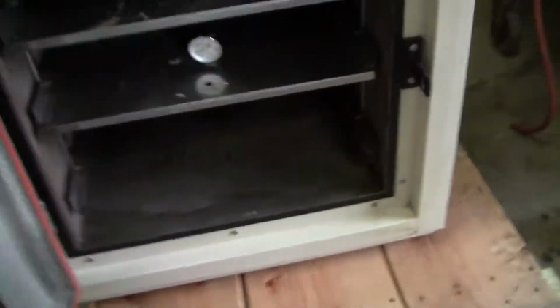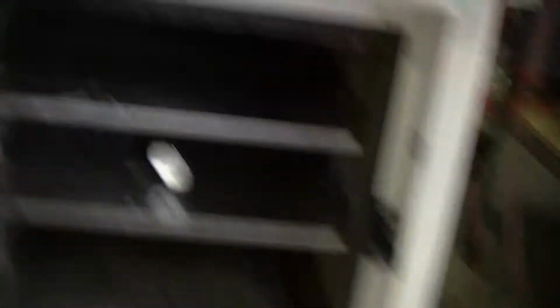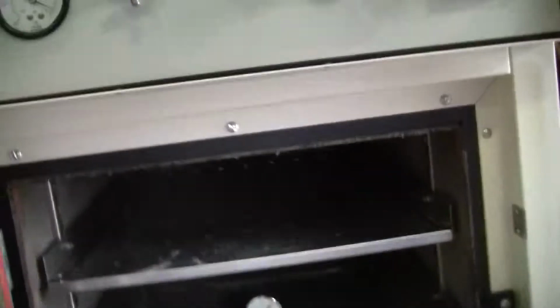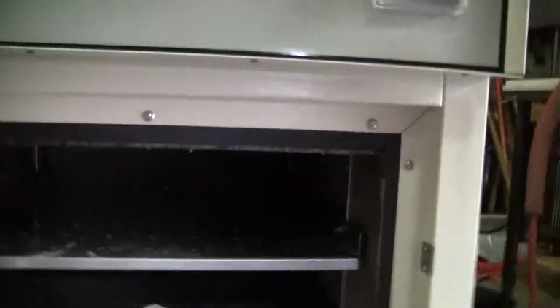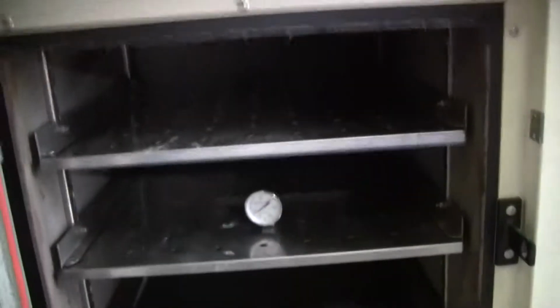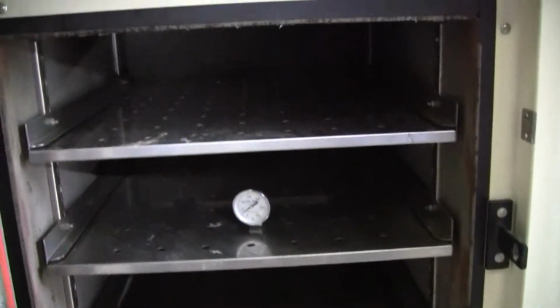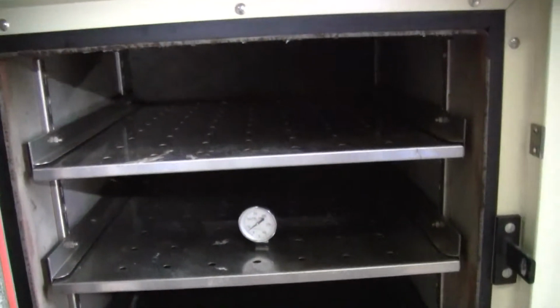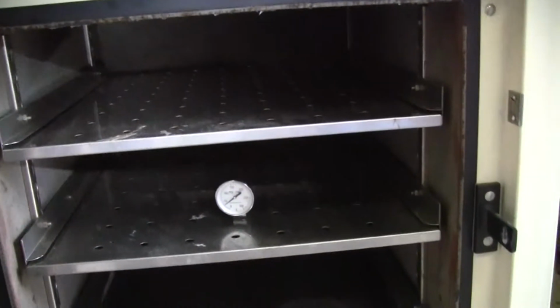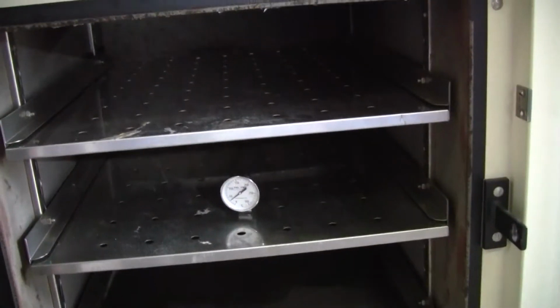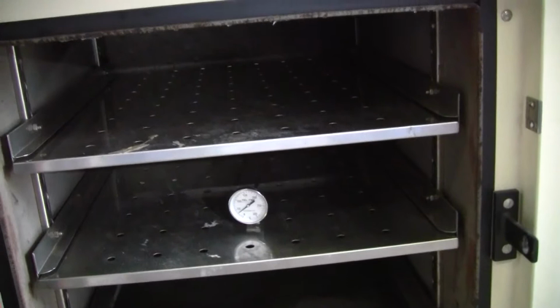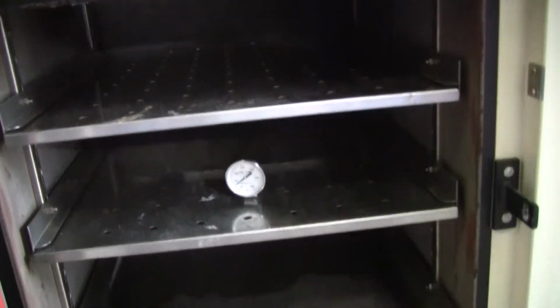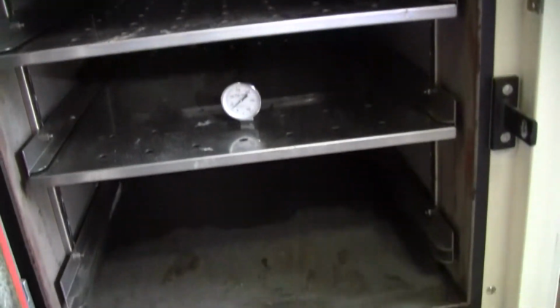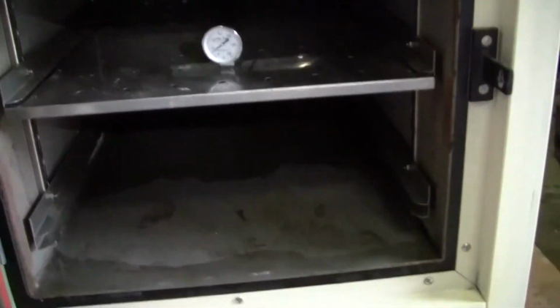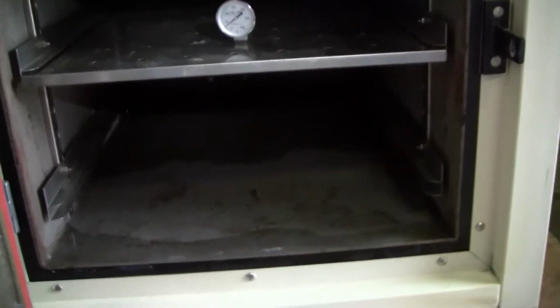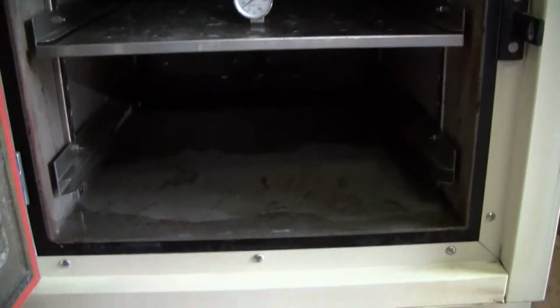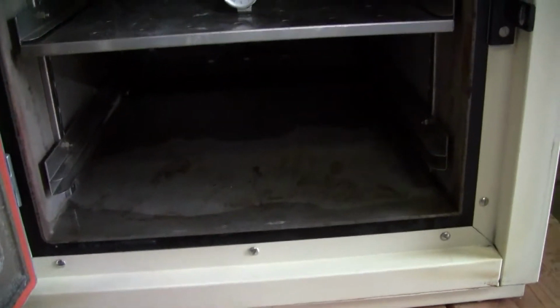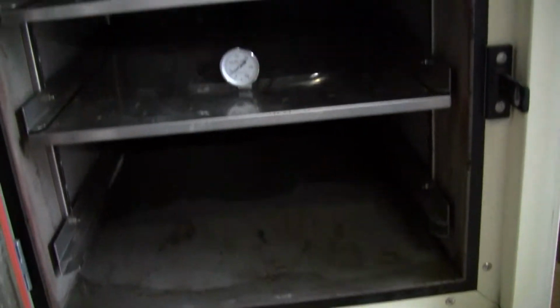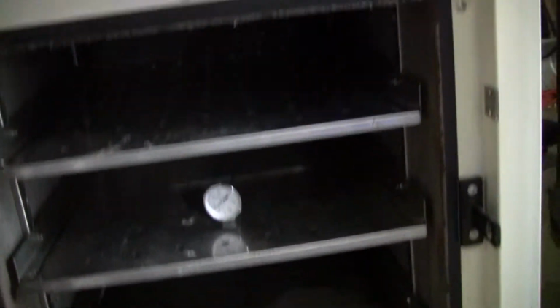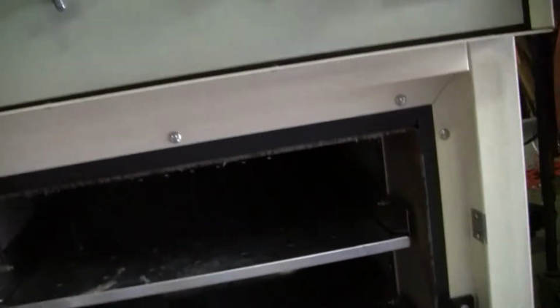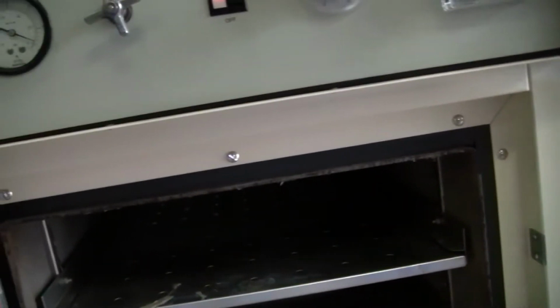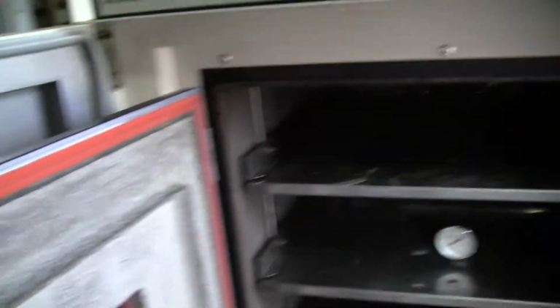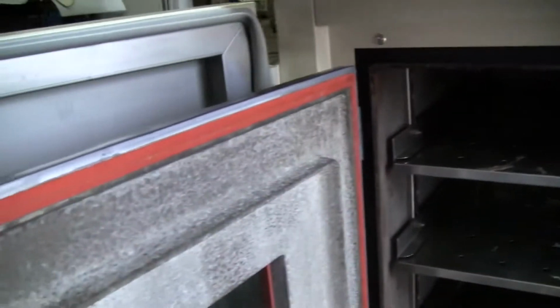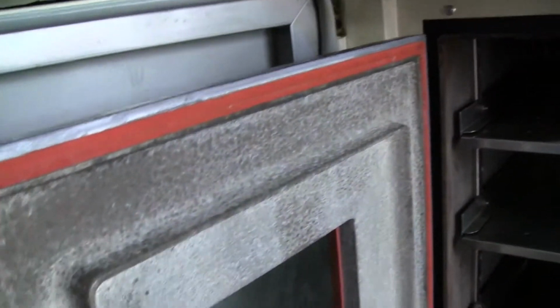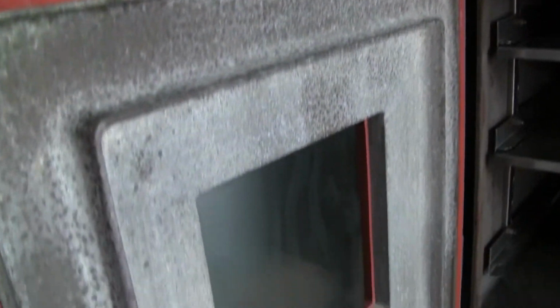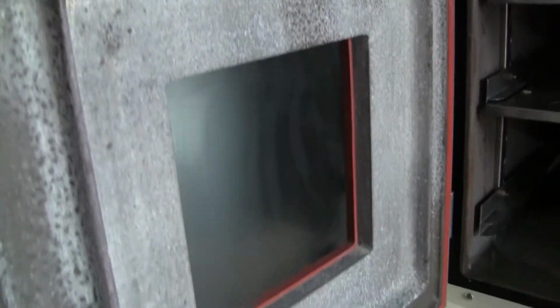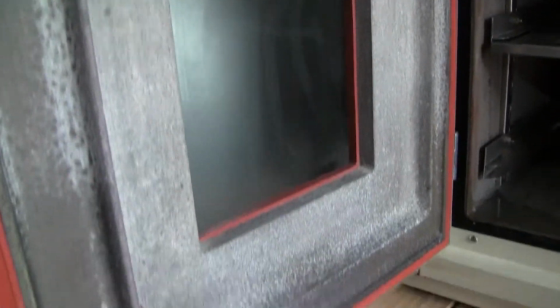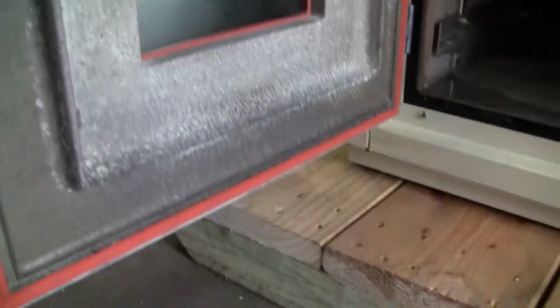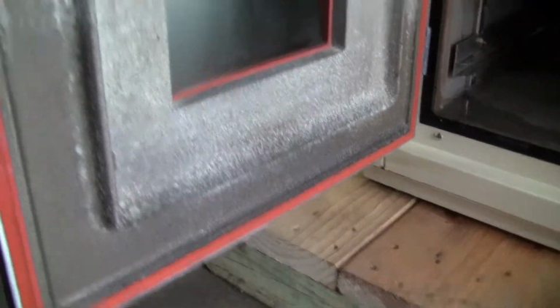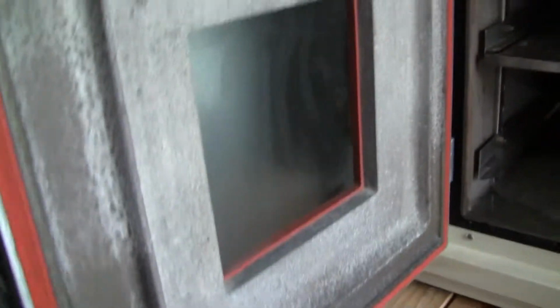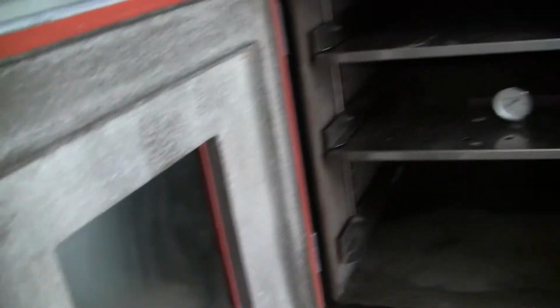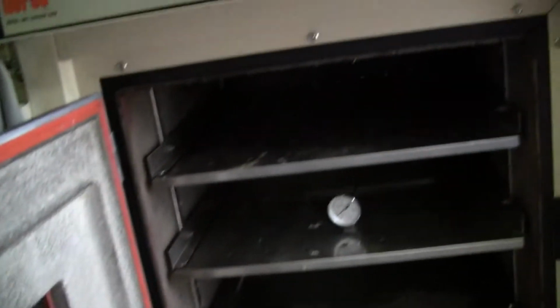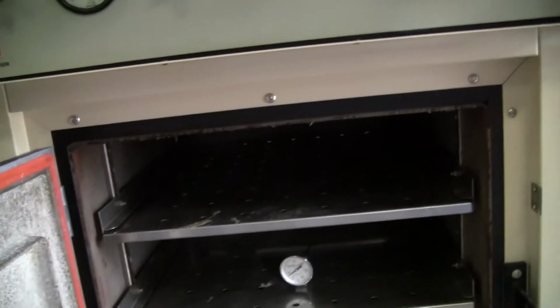Looking inside, that's our temperature gauge to make sure it was heating up. If you have any further questions, please don't hesitate to call 609-518-9100. Thank you from Hitechtrader.com.